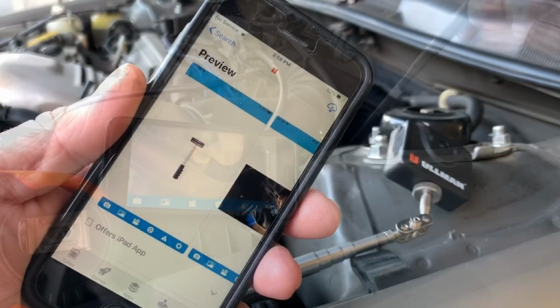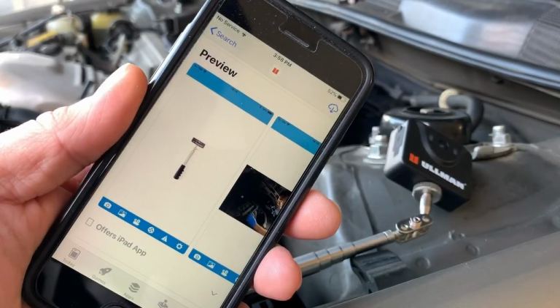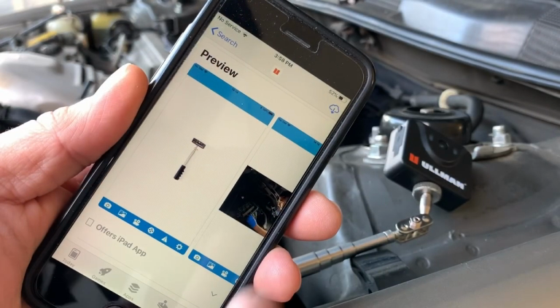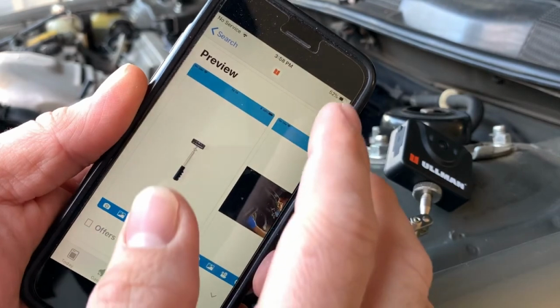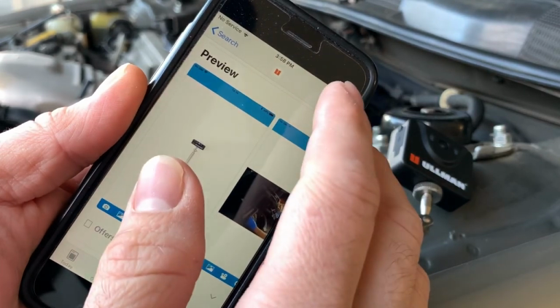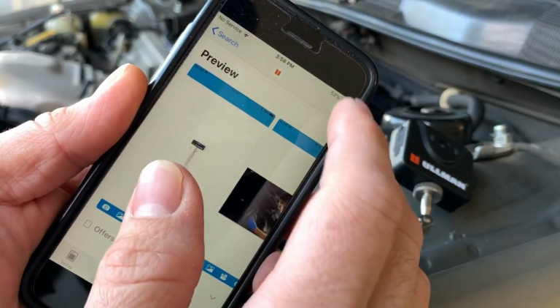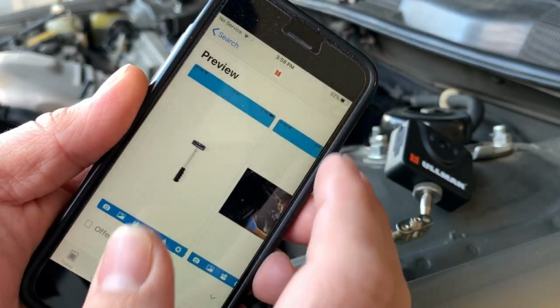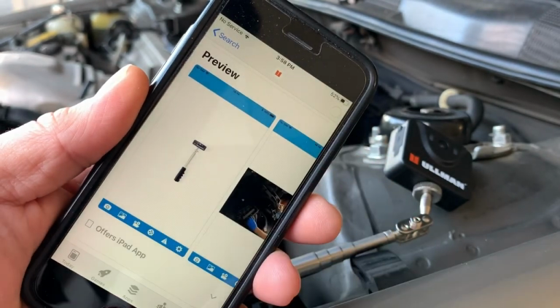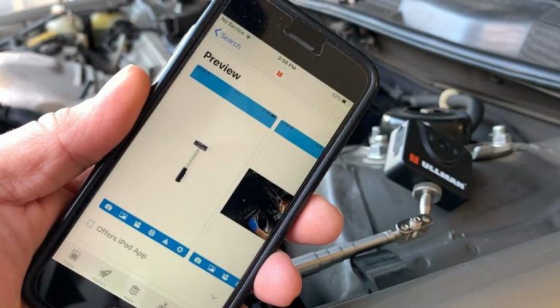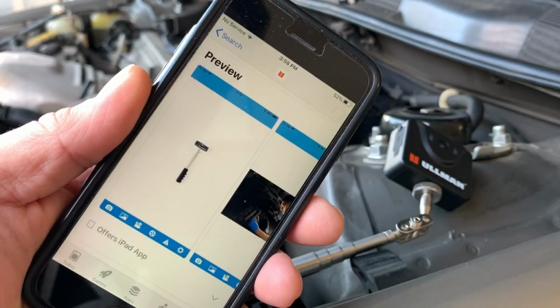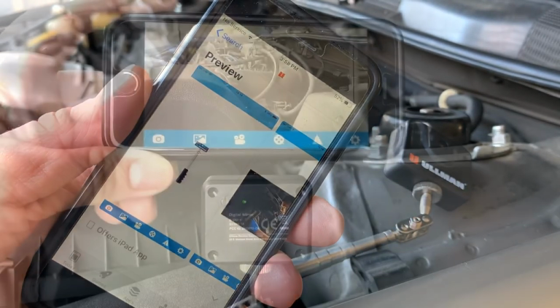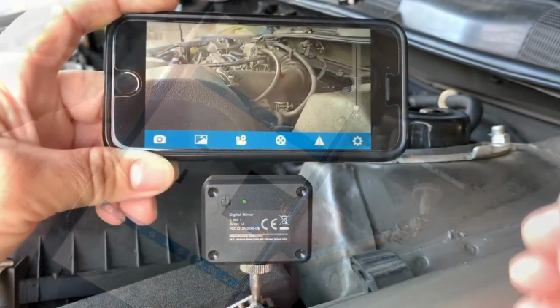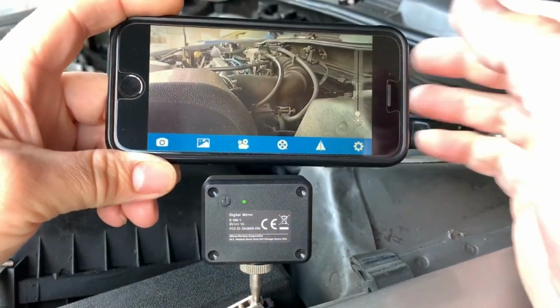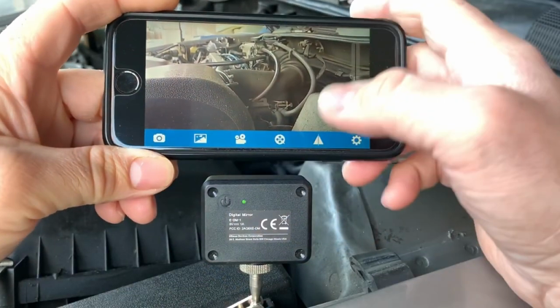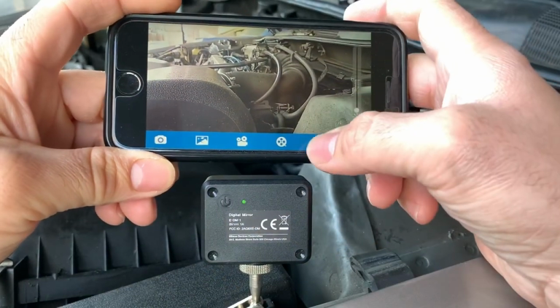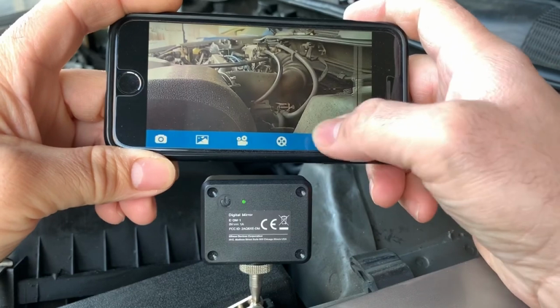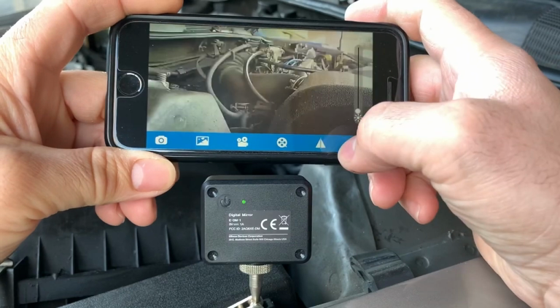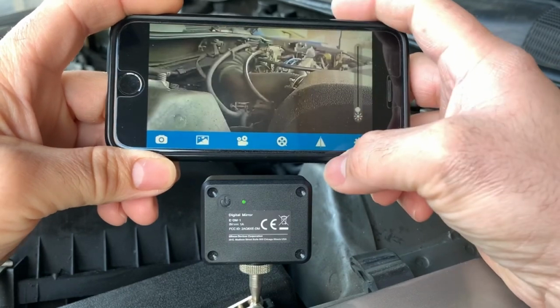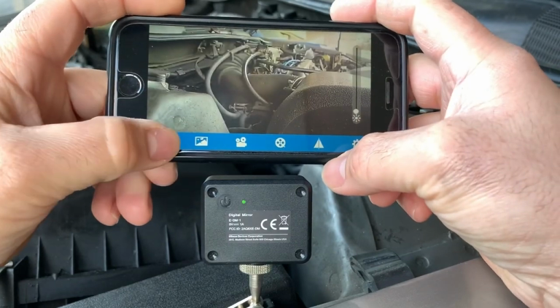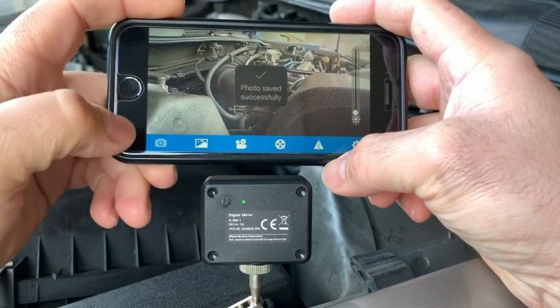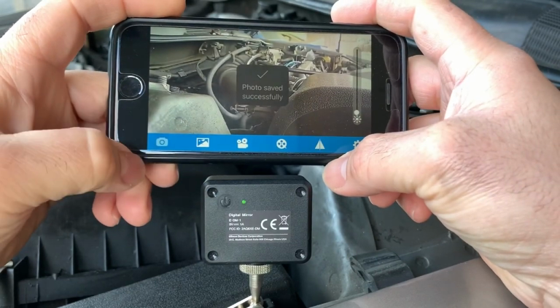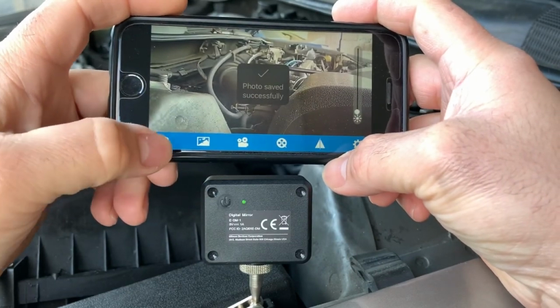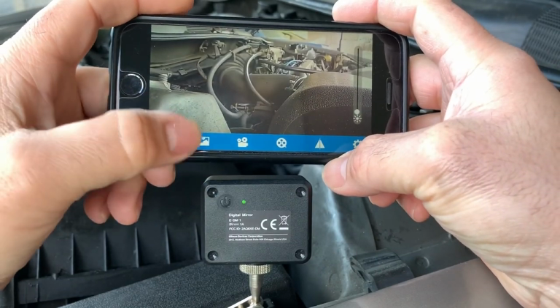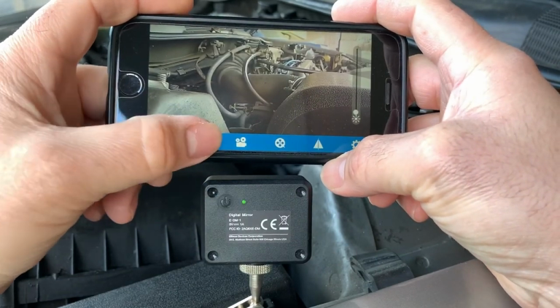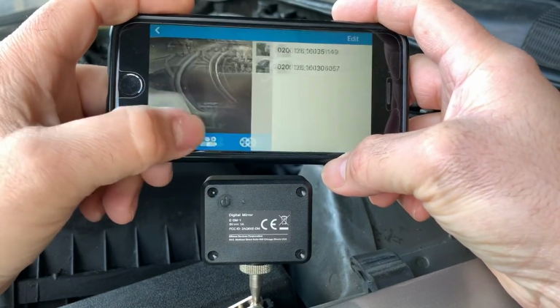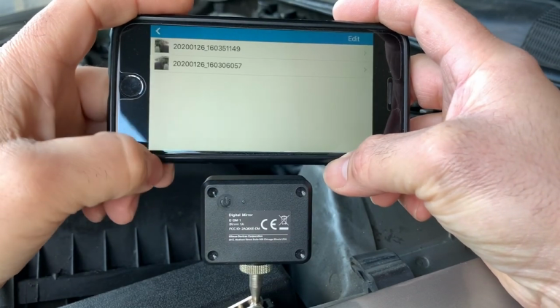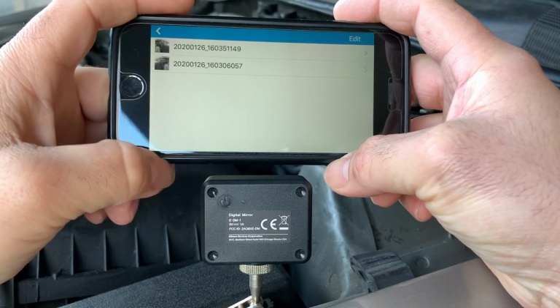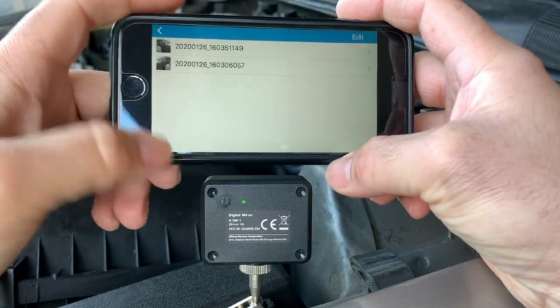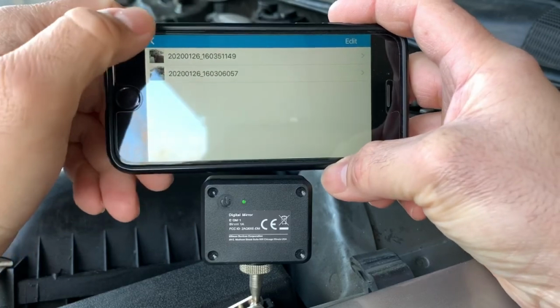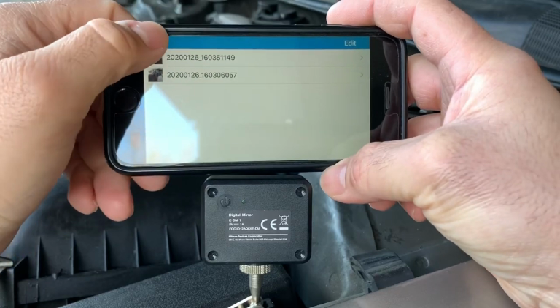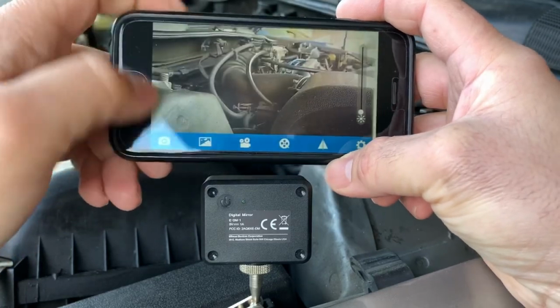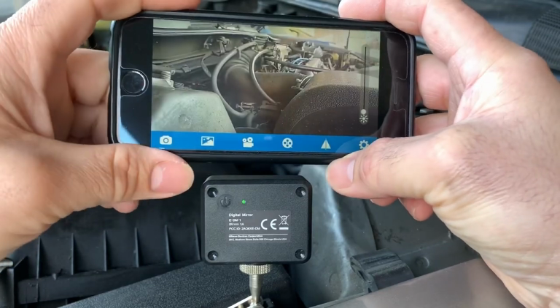It's got an easy to download app on Apple and Android. Simple interface, not too confusing — photo, look at your gallery. Very easy.